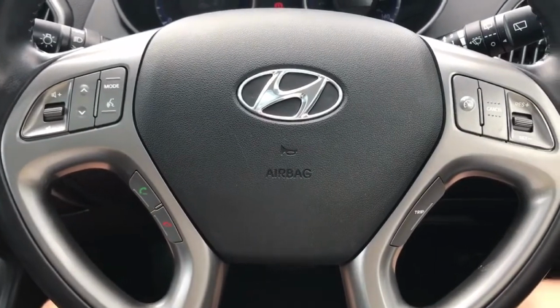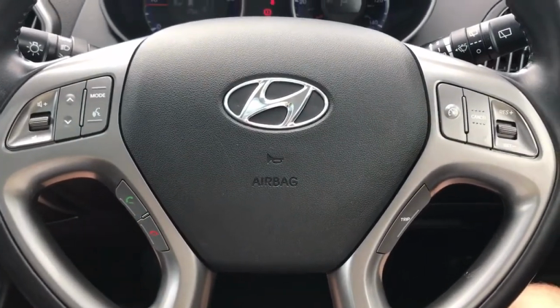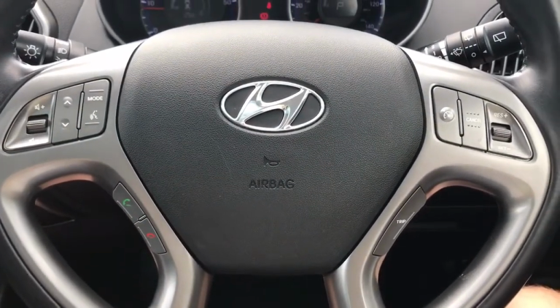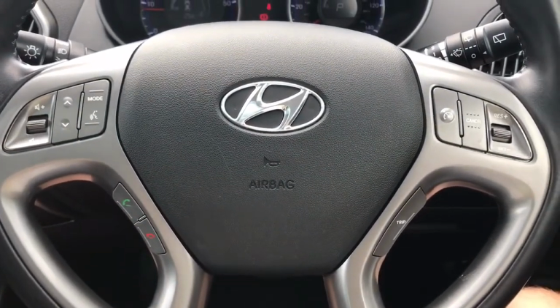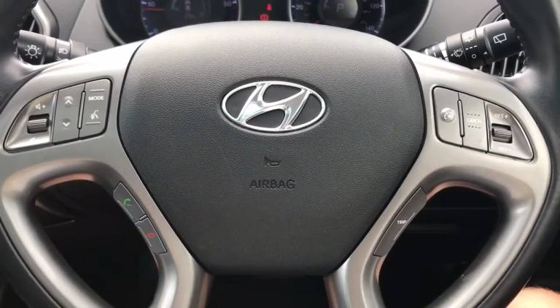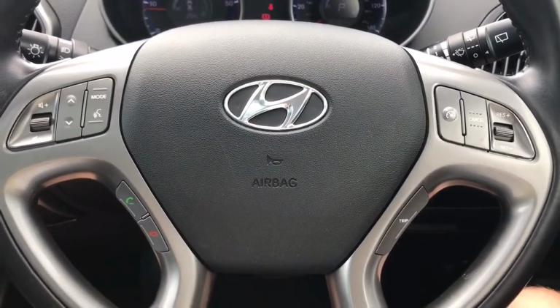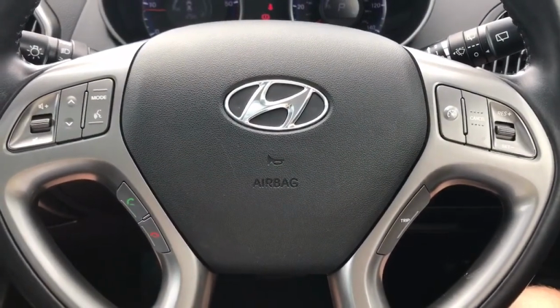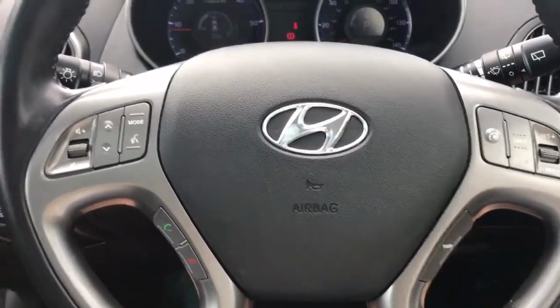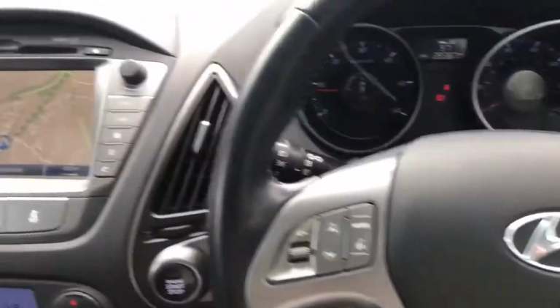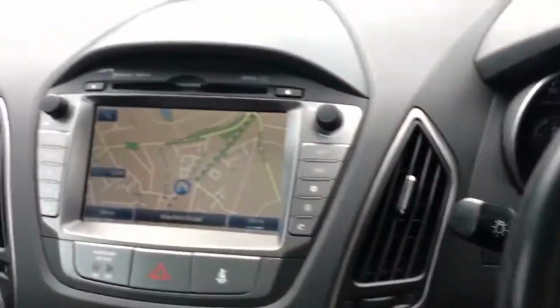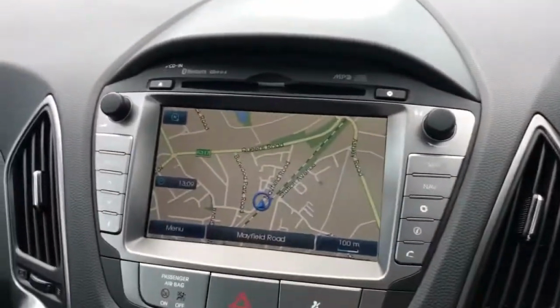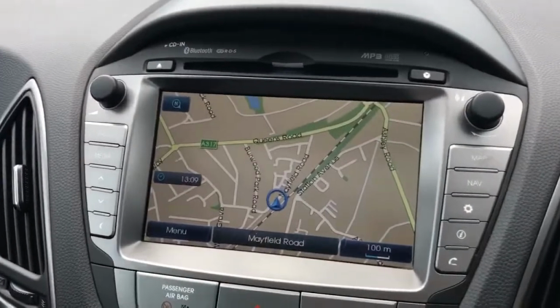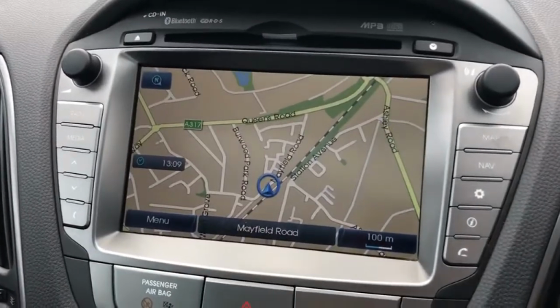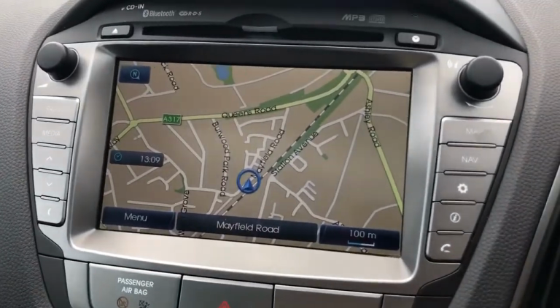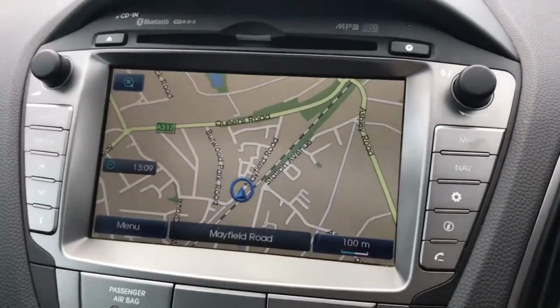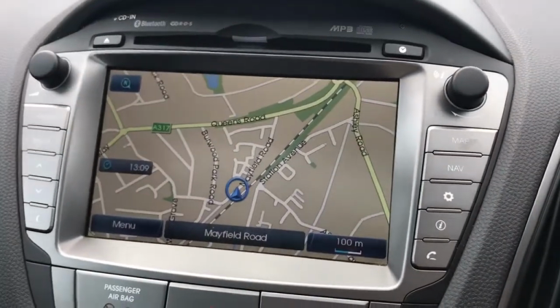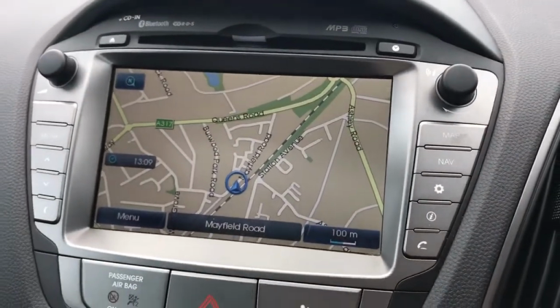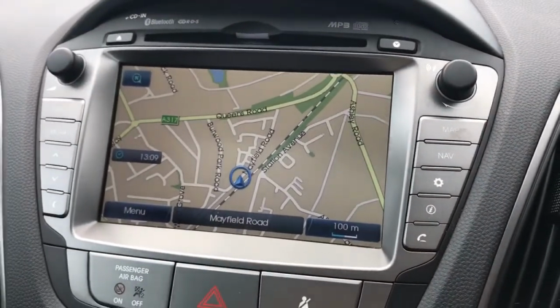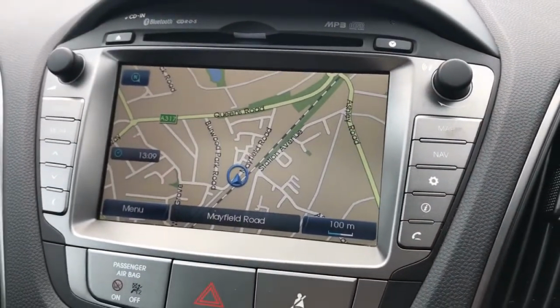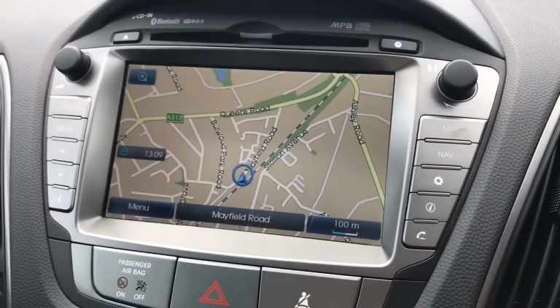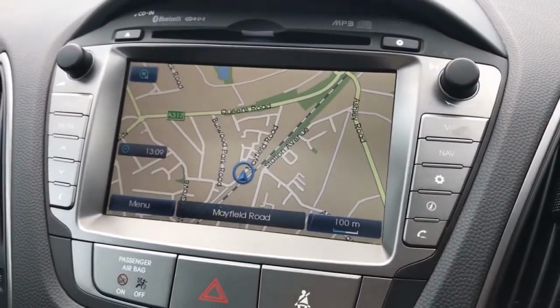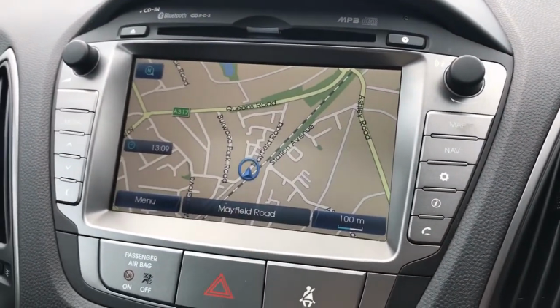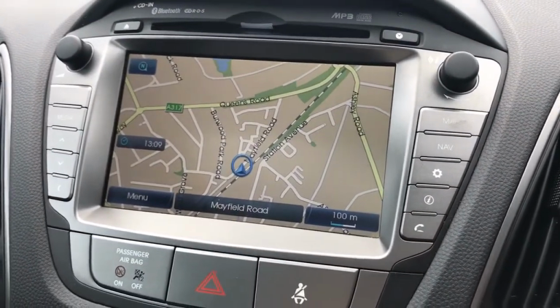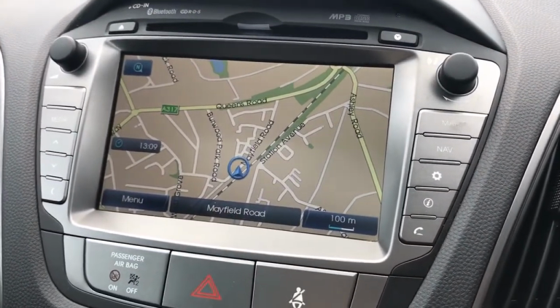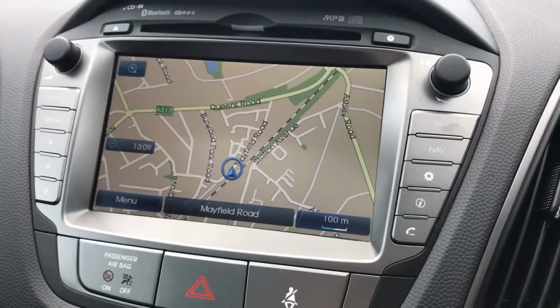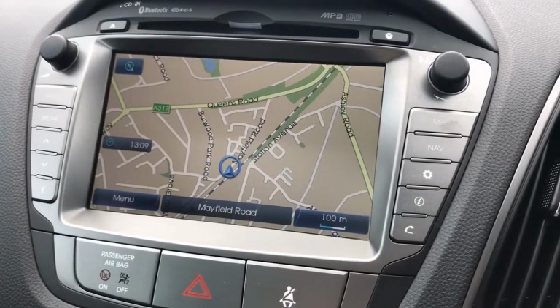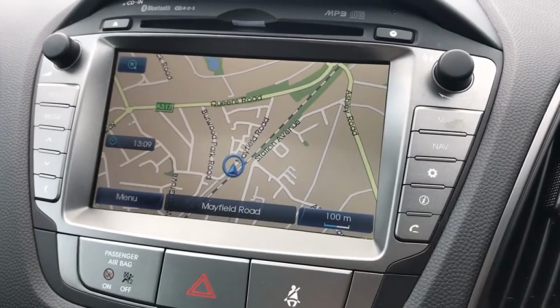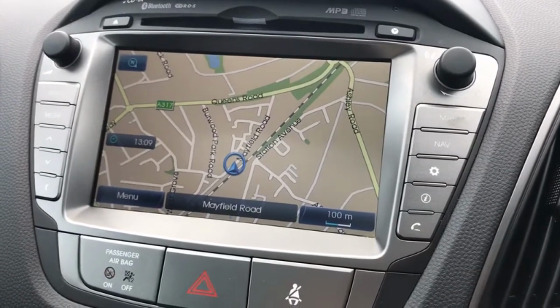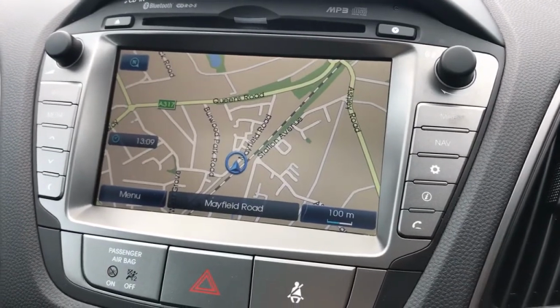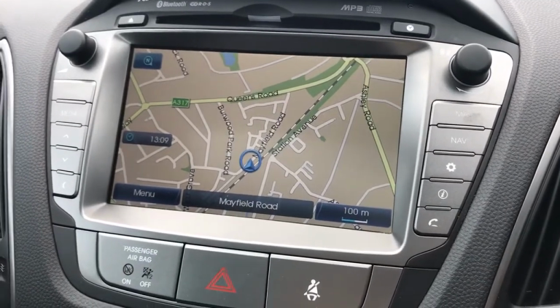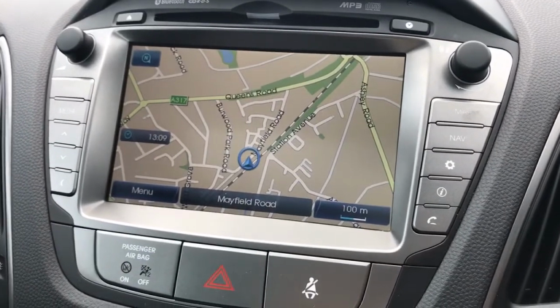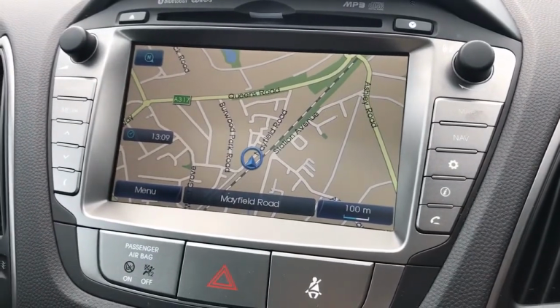All of those controls can be used once the phone is paired, and that is done on the central screen just here. This car has got satellite navigation — there's a full video showing that working on our website, which I'd highly recommend checking out.